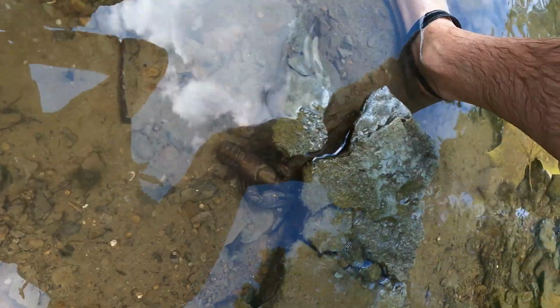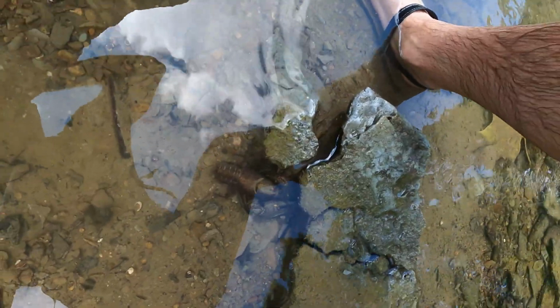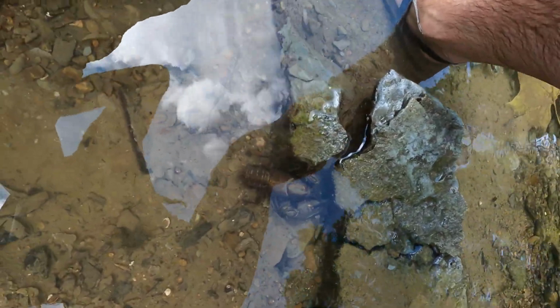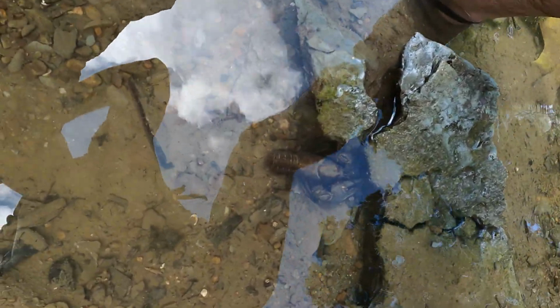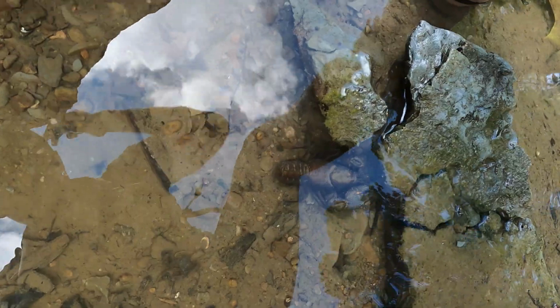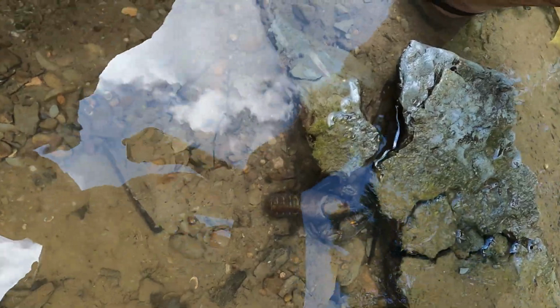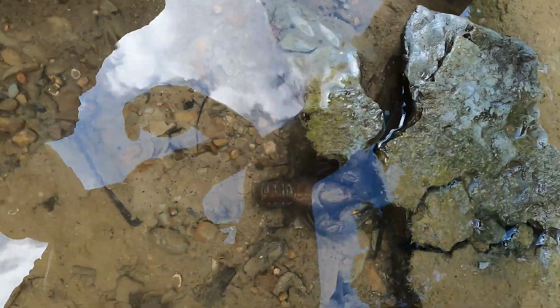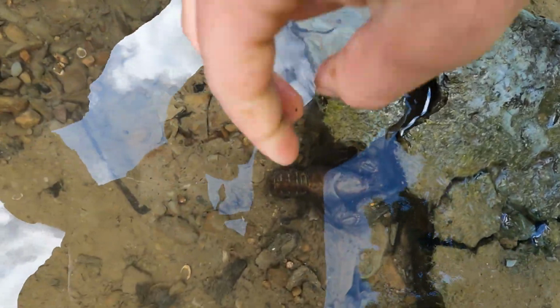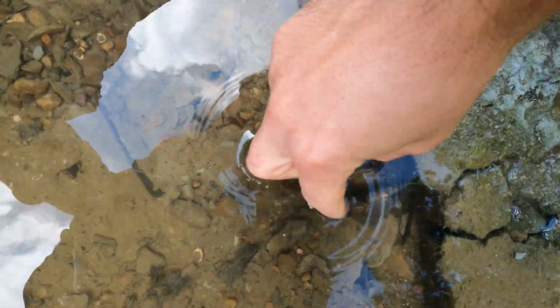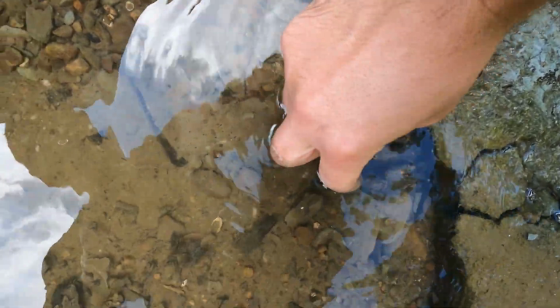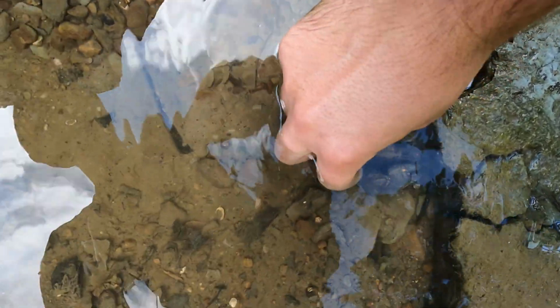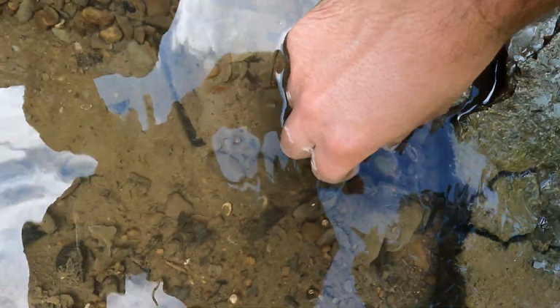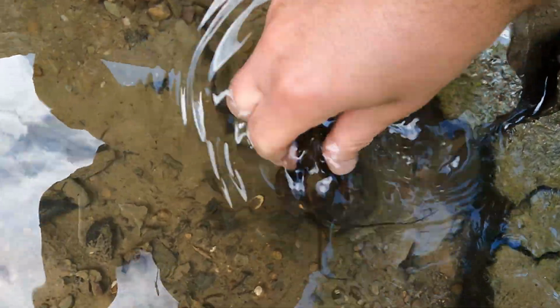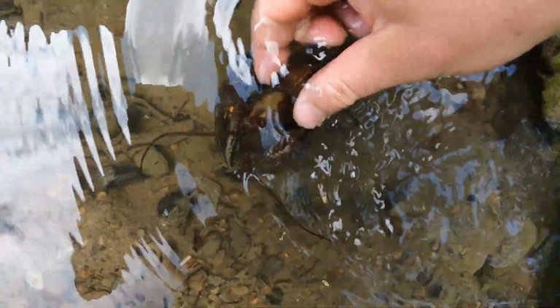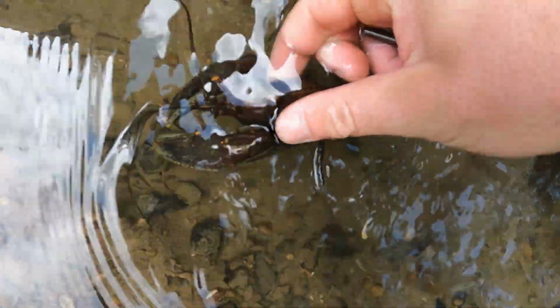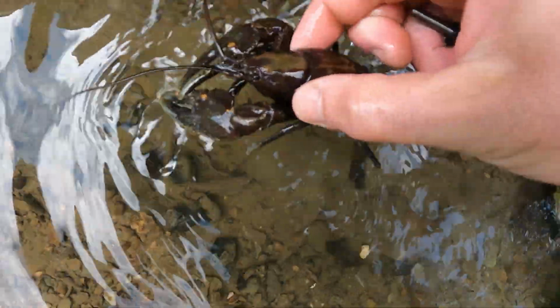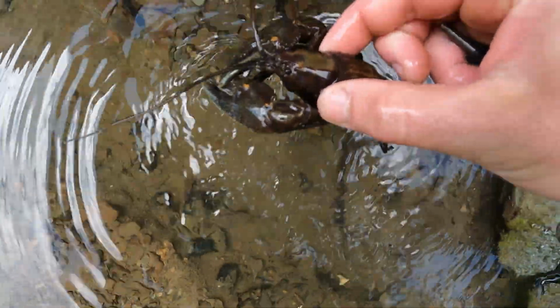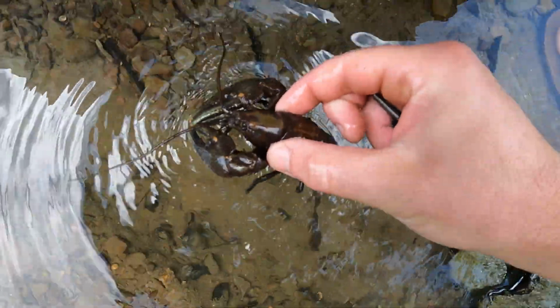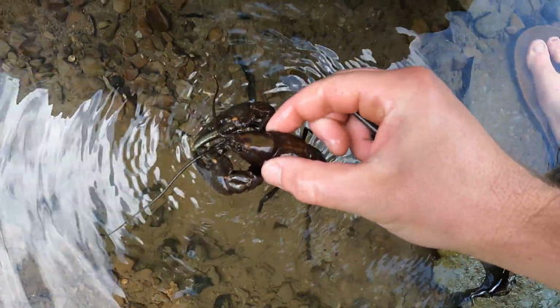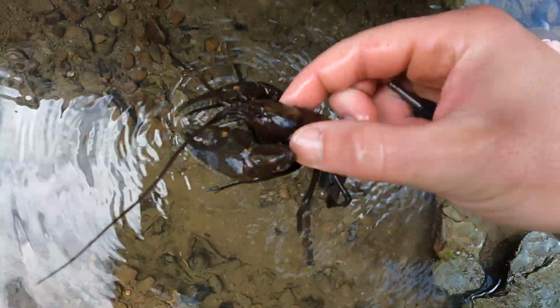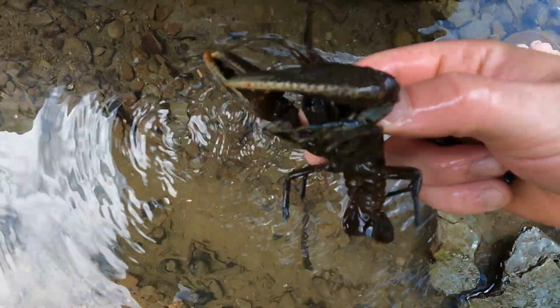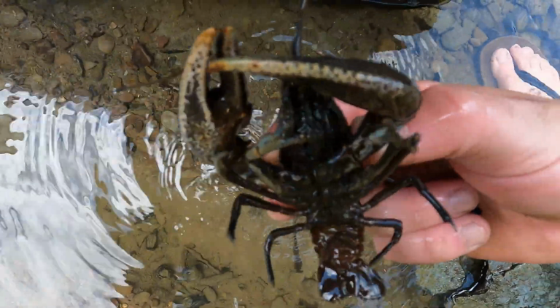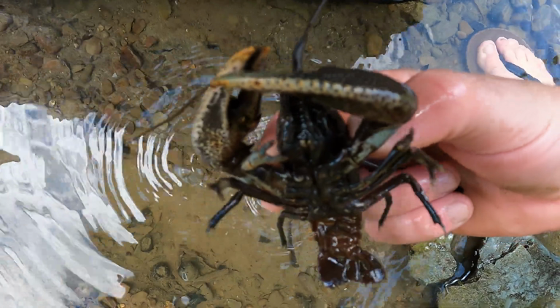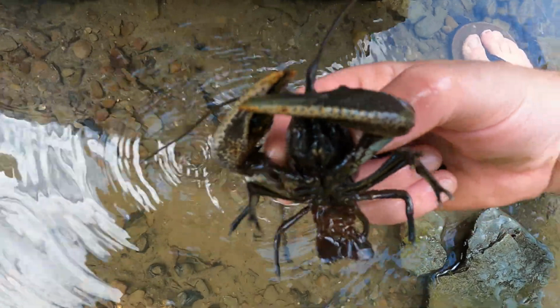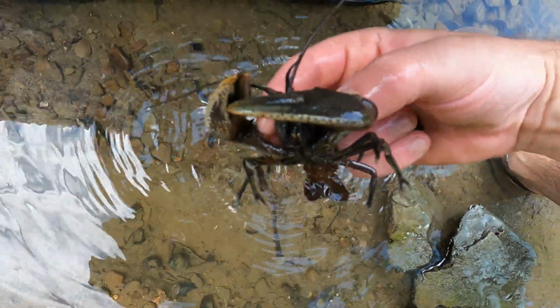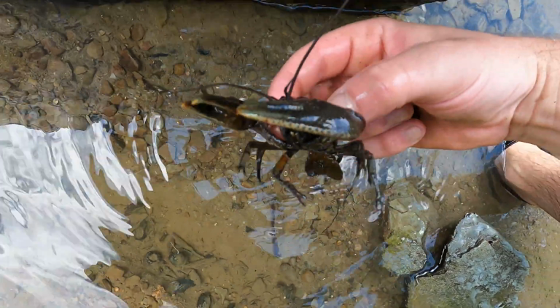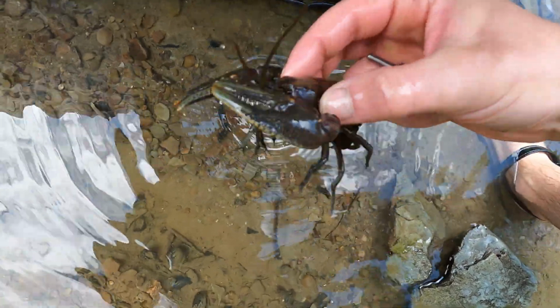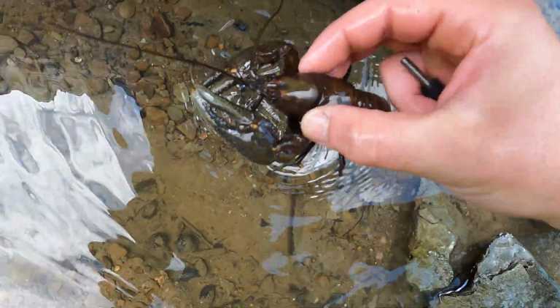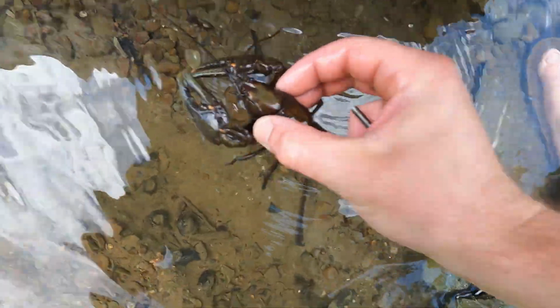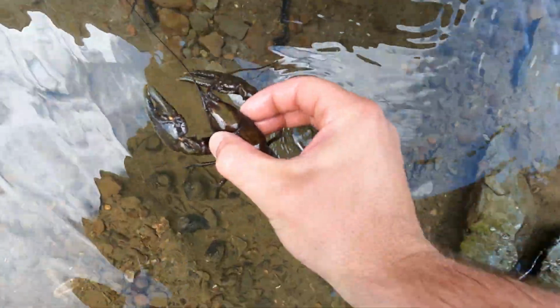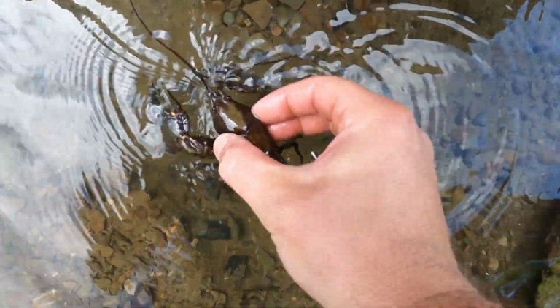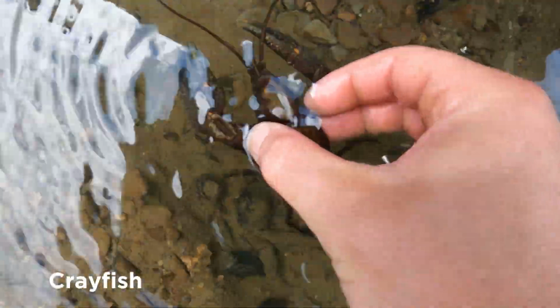This creek was loaded with crayfish. Almost every rock I flipped had a crayfish underneath it. A good way to catch crayfish is to pinch their body behind their head.